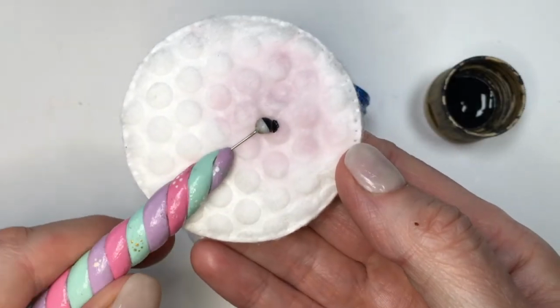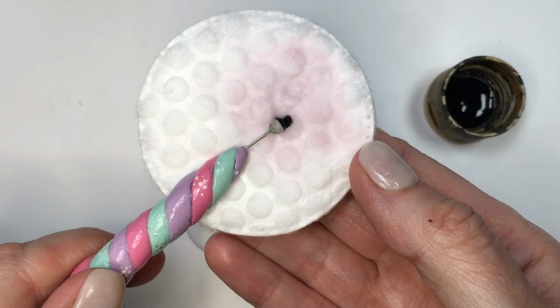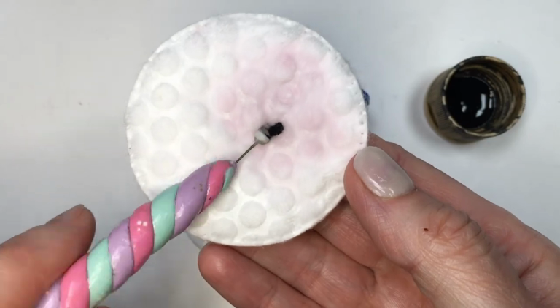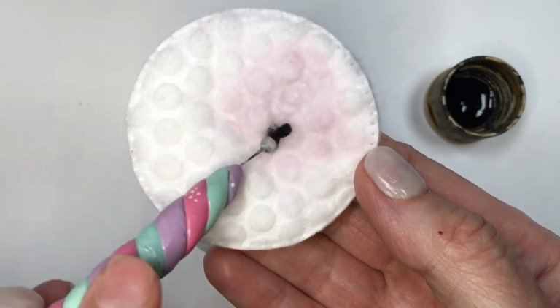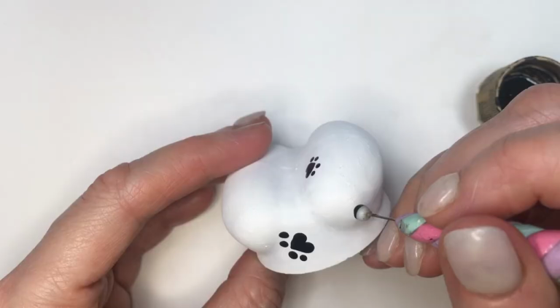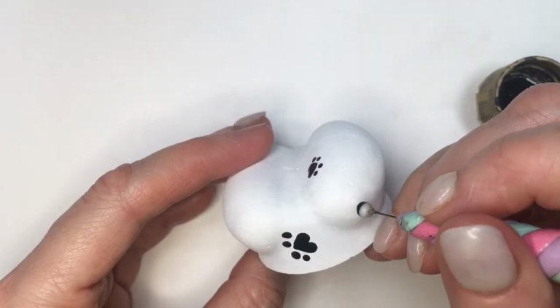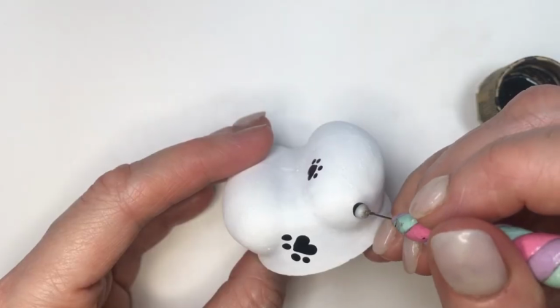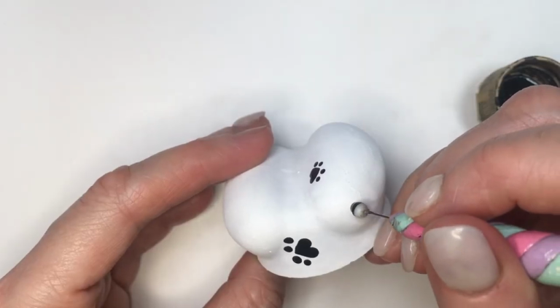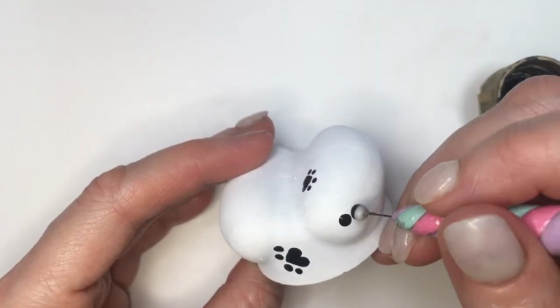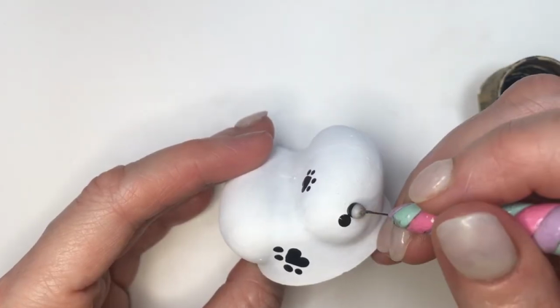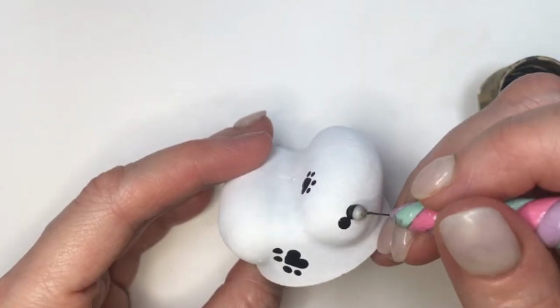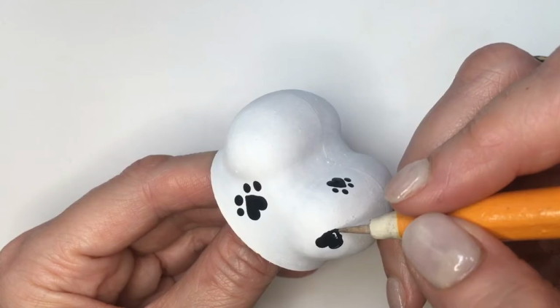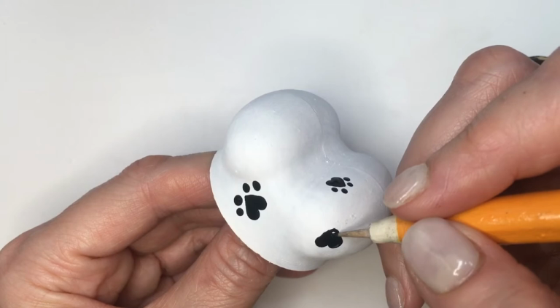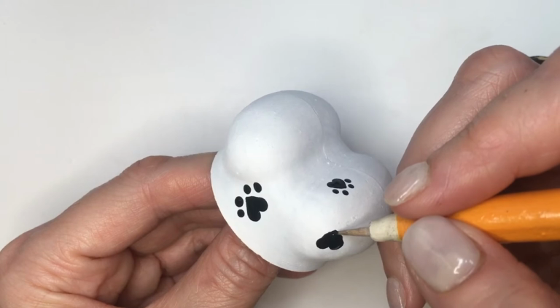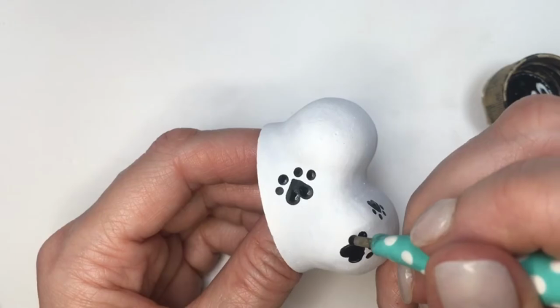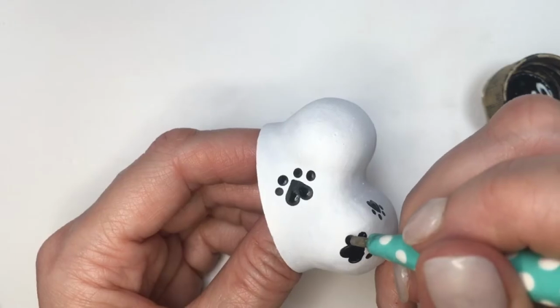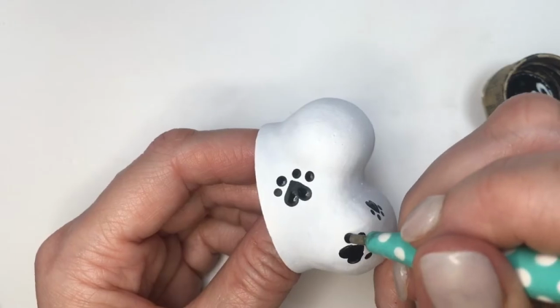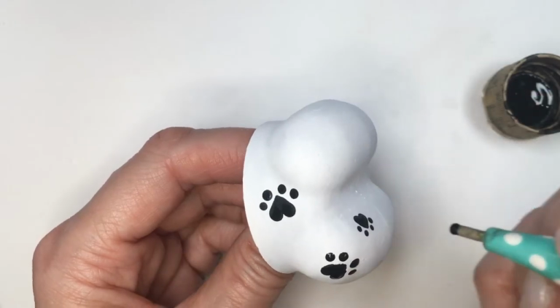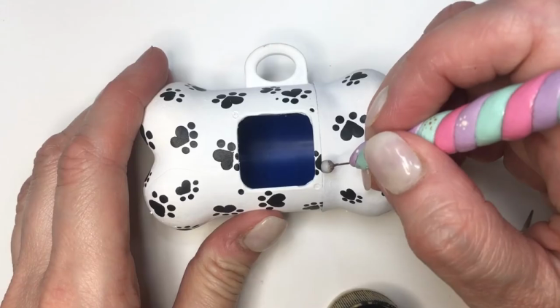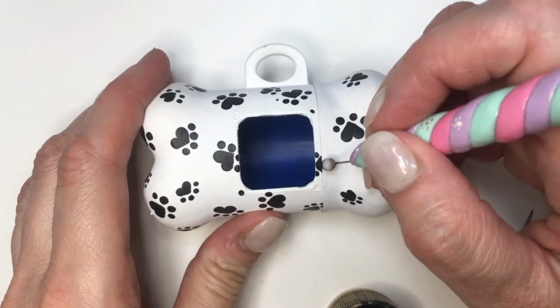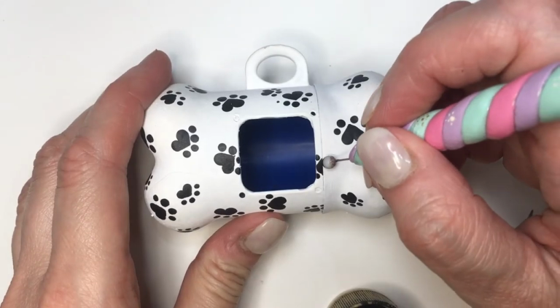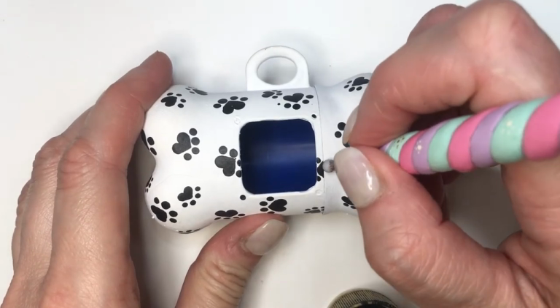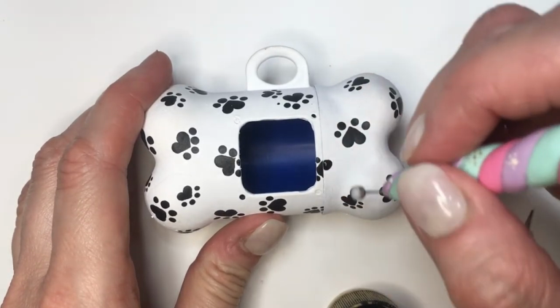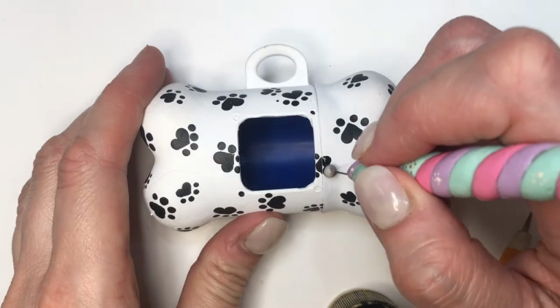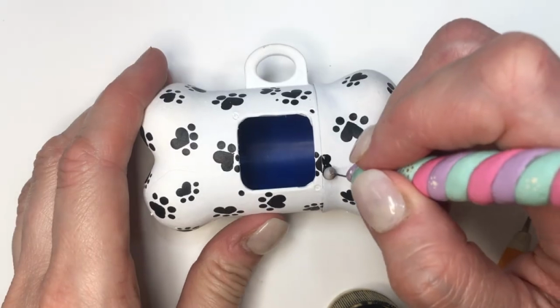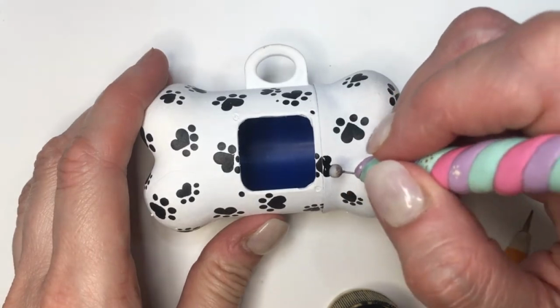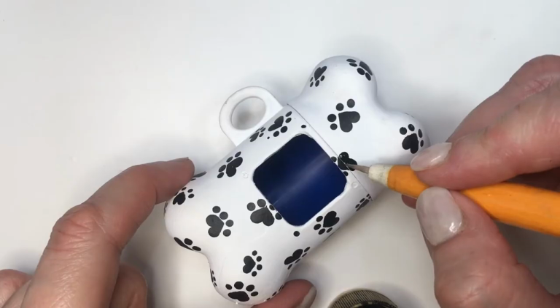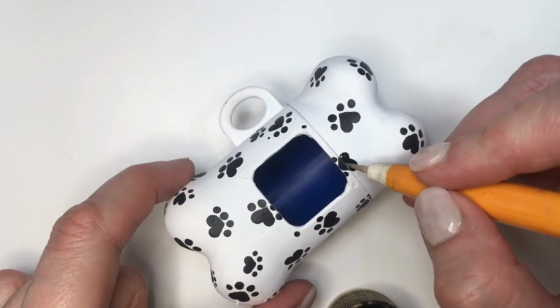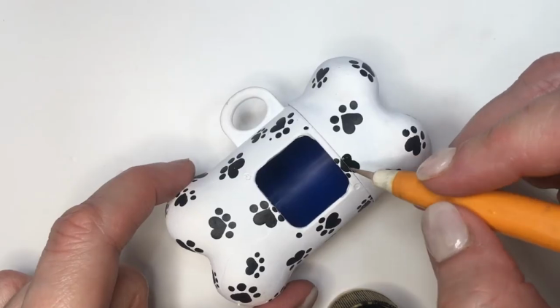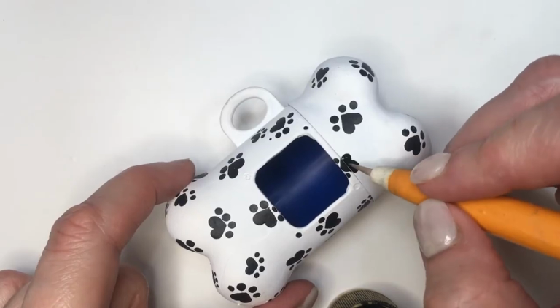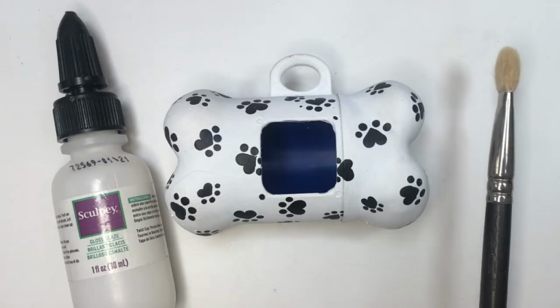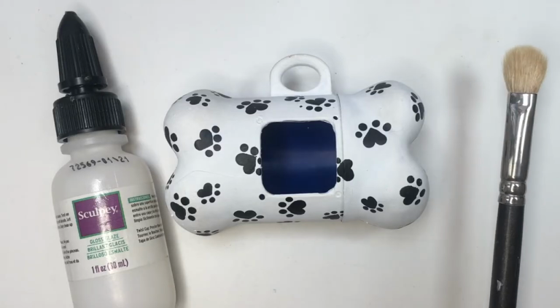I'm cleaning this in between, by the way, with some acetone, just to avoid having a lot of acrylic paint on my tools. Once everything is painted and dry, I'm going to be closing this and completing the paws that look halfway painted, if that makes sense.